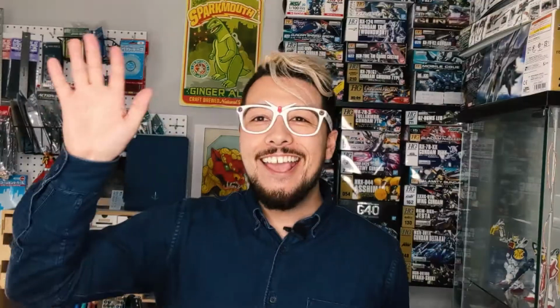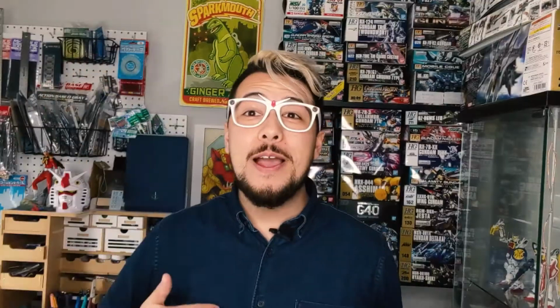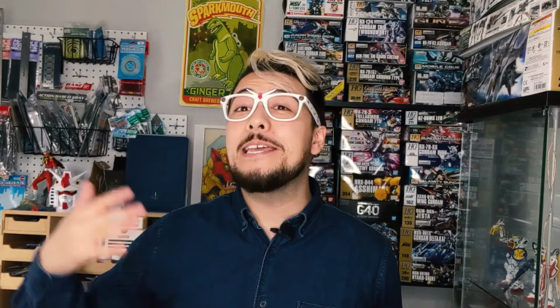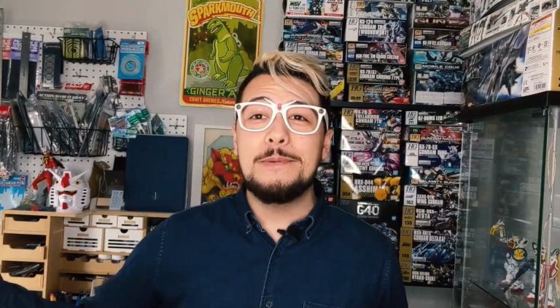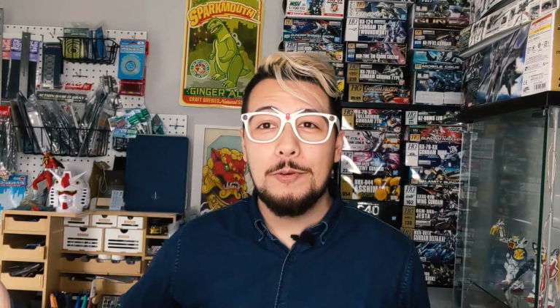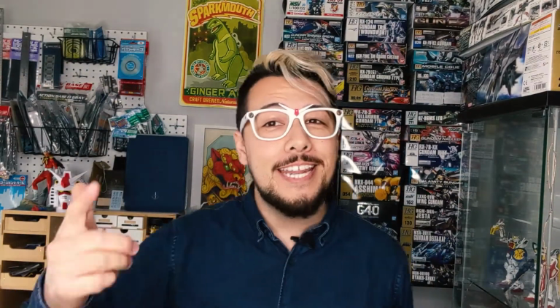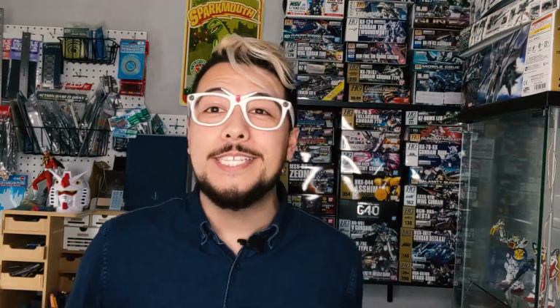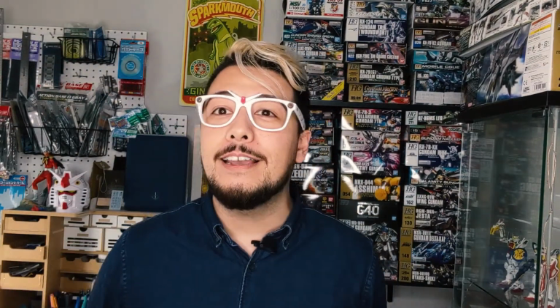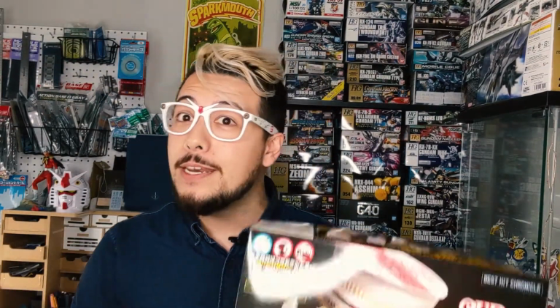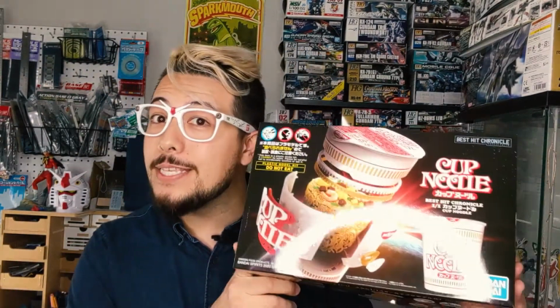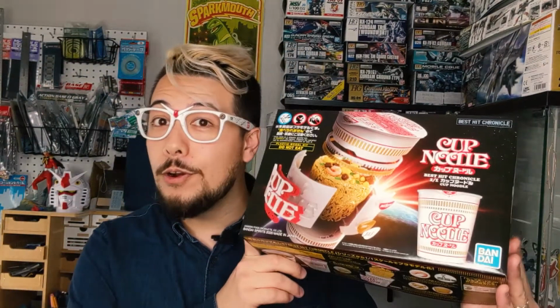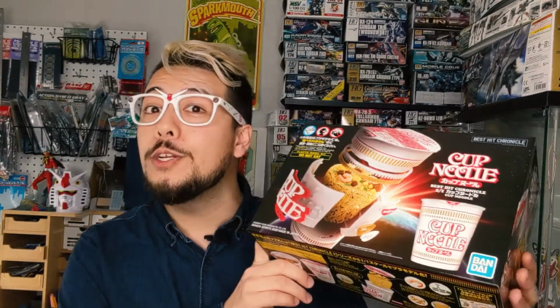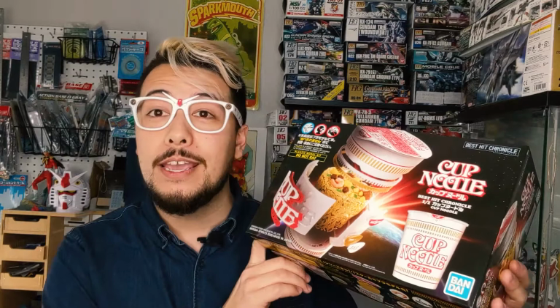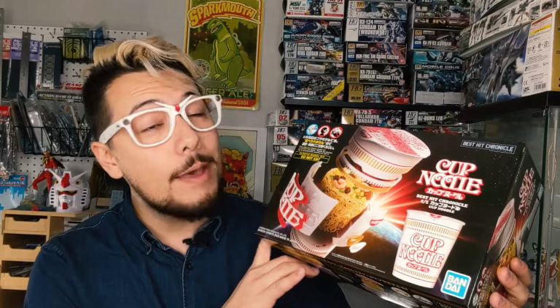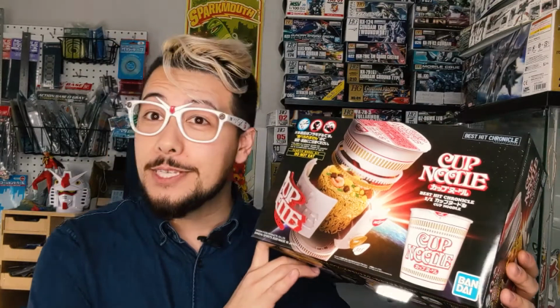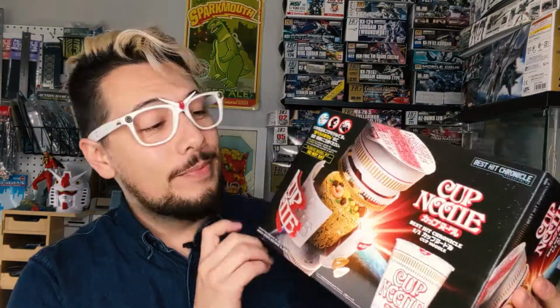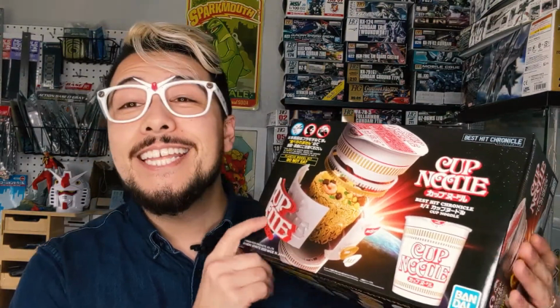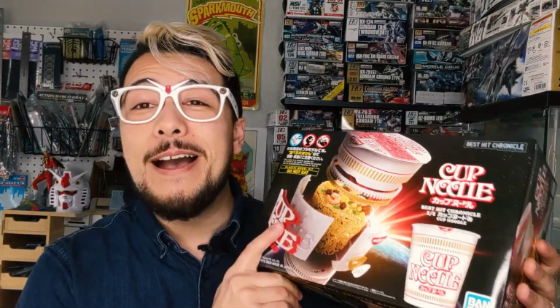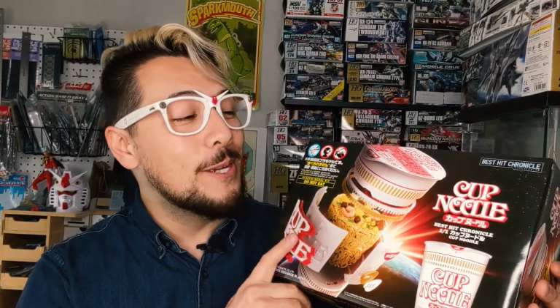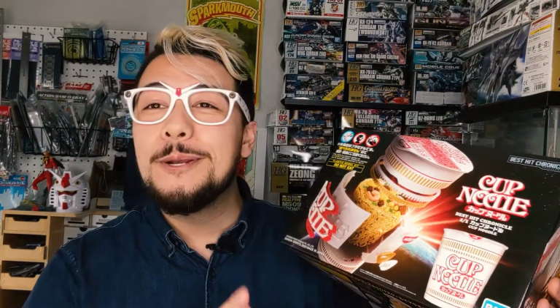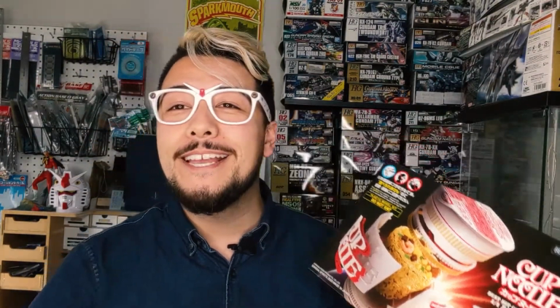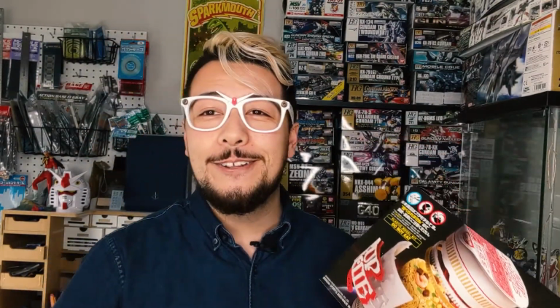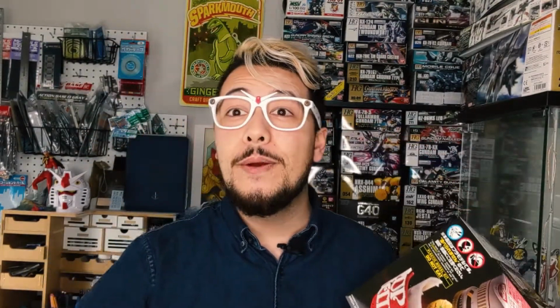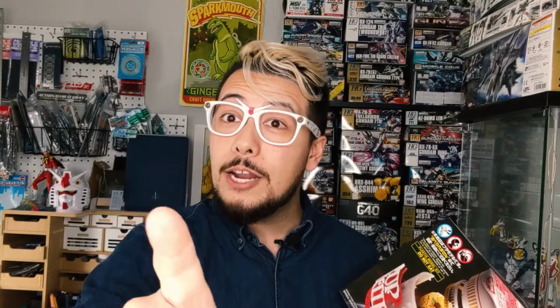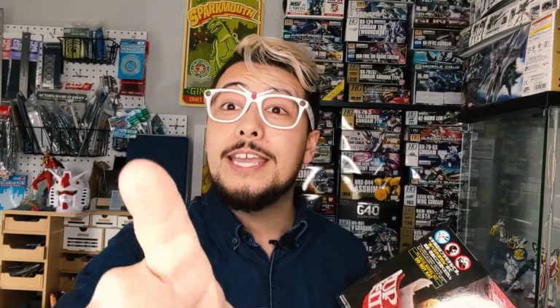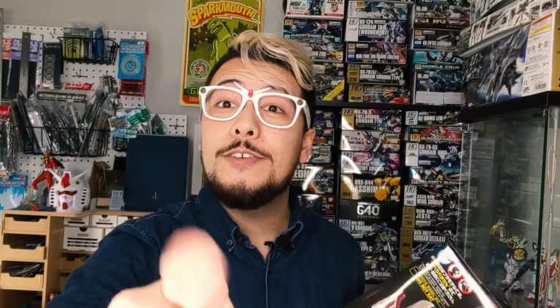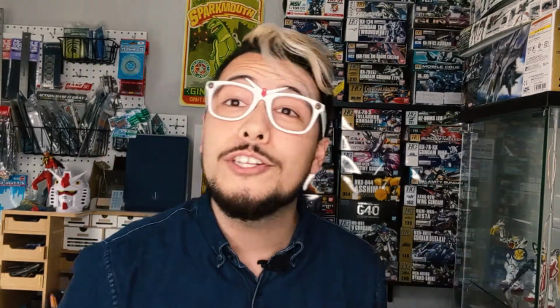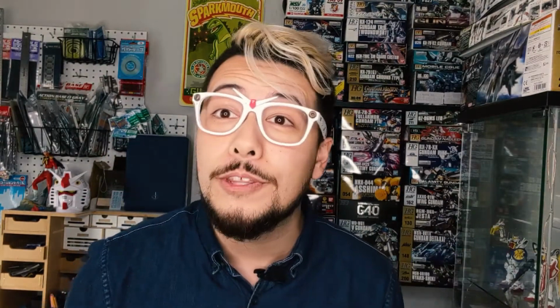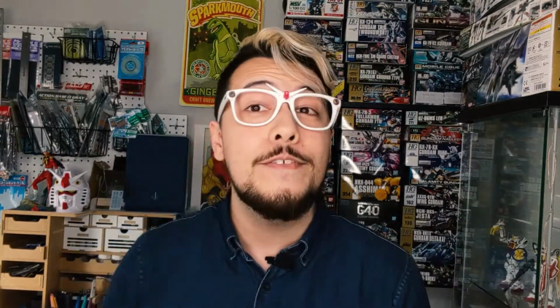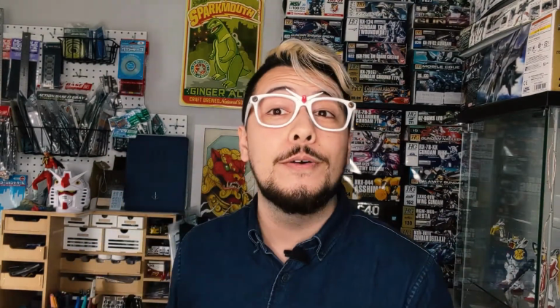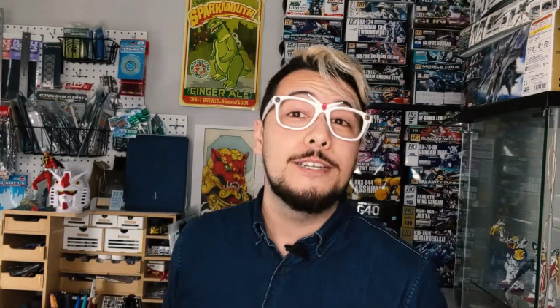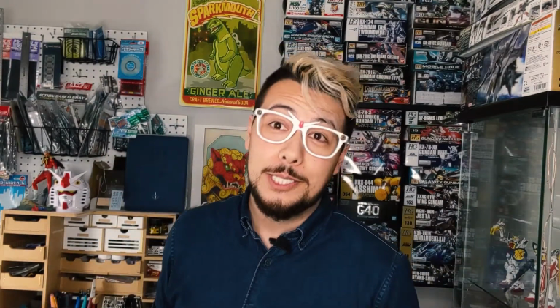Hey guys, my name is Liam, this is my hobby room, and today we're going to be taking a look at the Bandai Best Hit Chronicle 1 to 1 scale Cup Noodles Kit. This thing came out of the blue, I'm super excited to share this with you. Stick around to the end of the video and I'll share with you my very own instant noodle recipe.